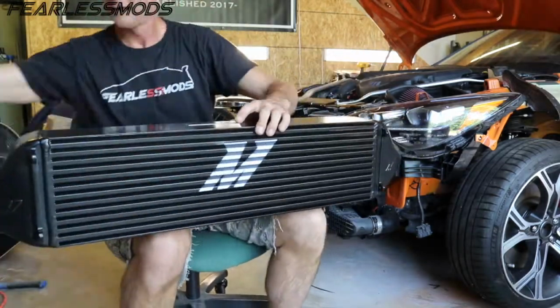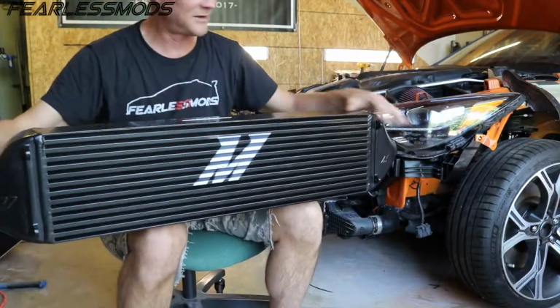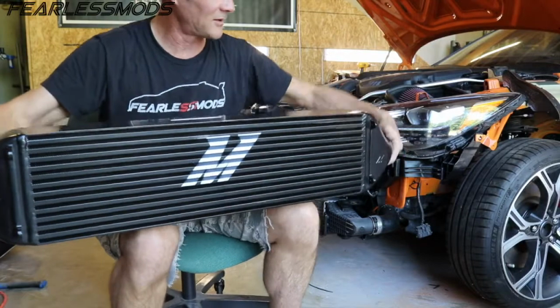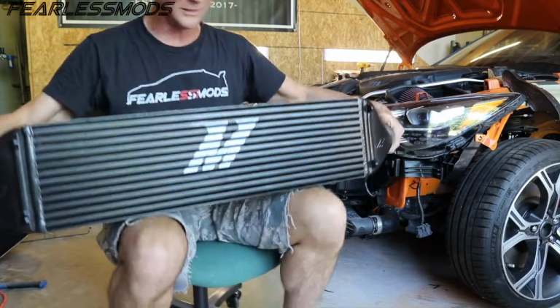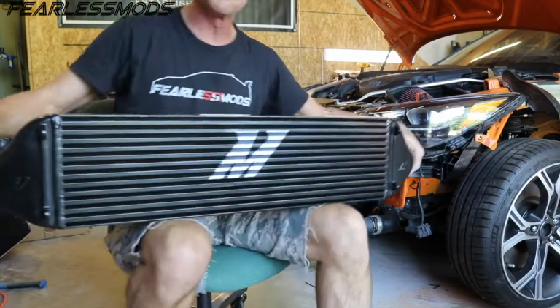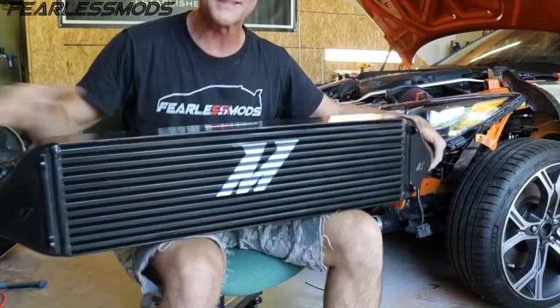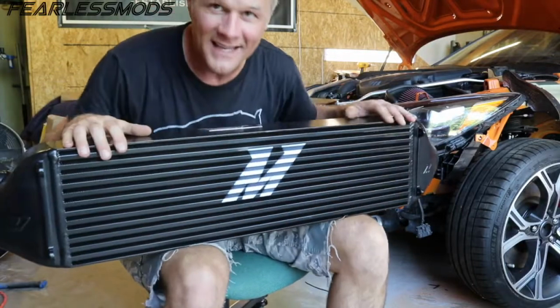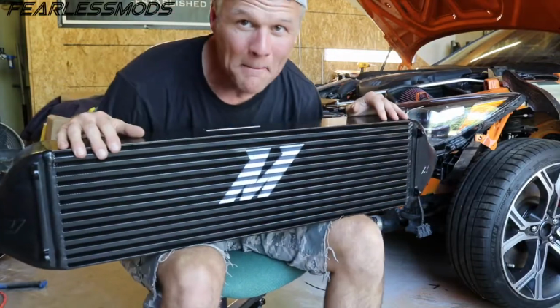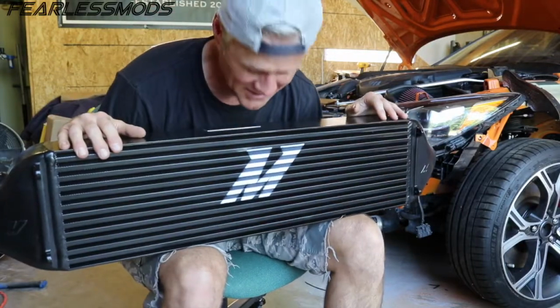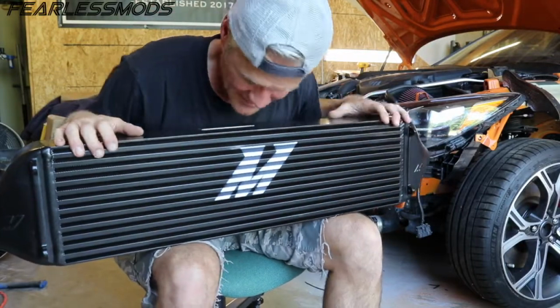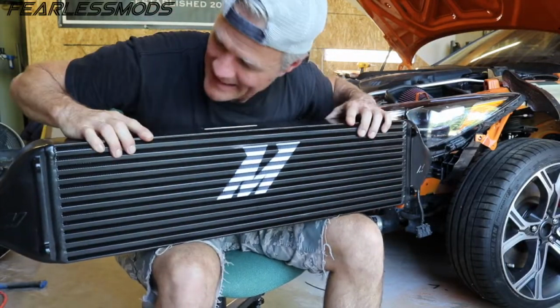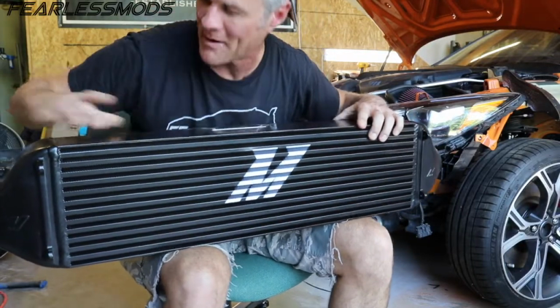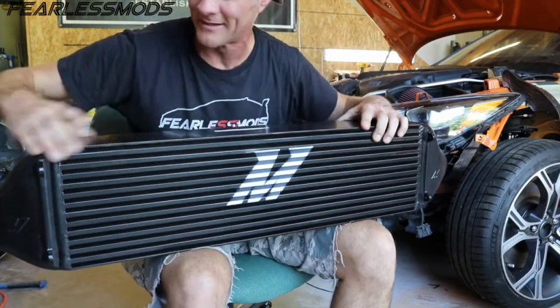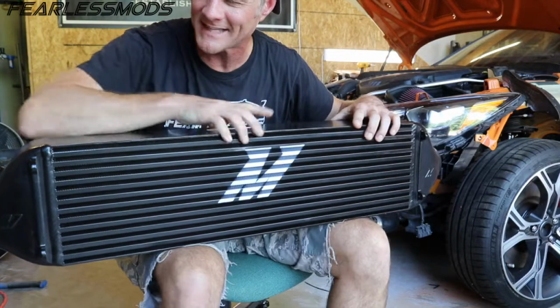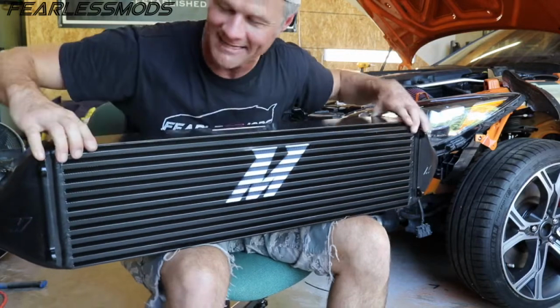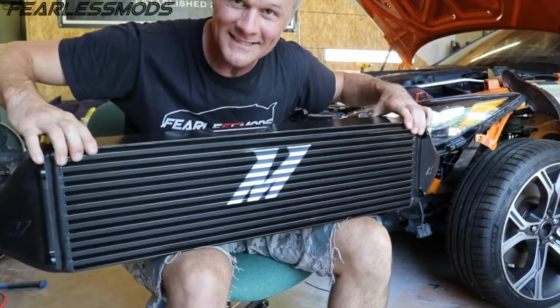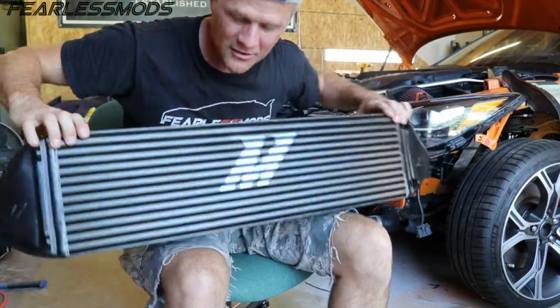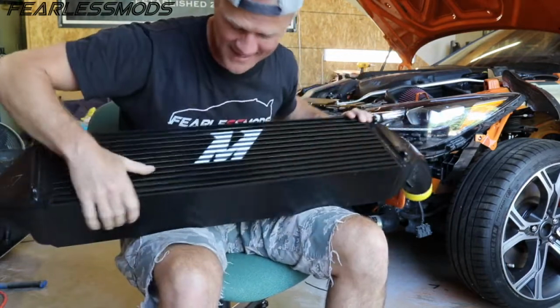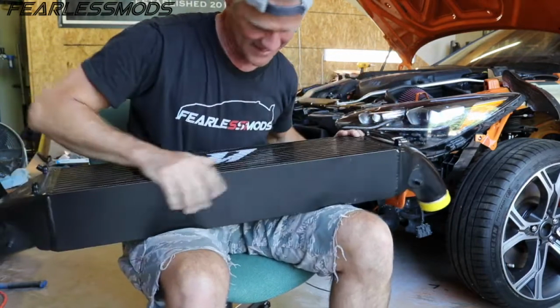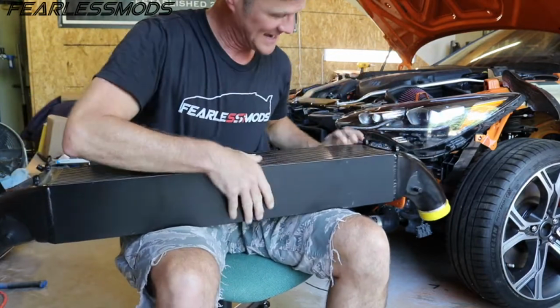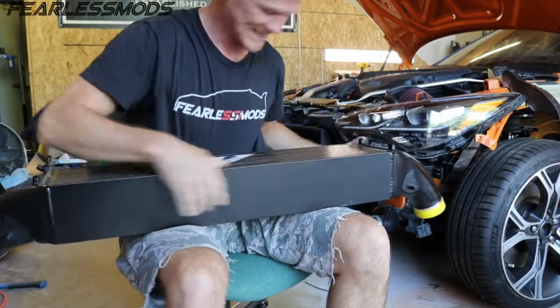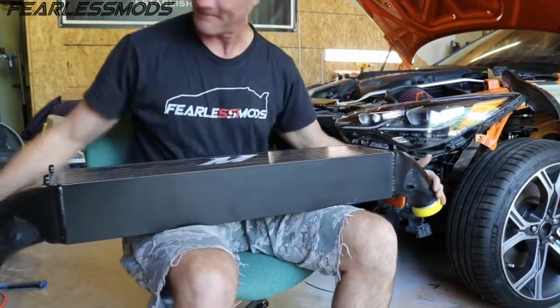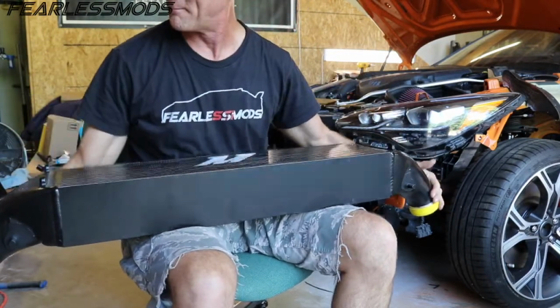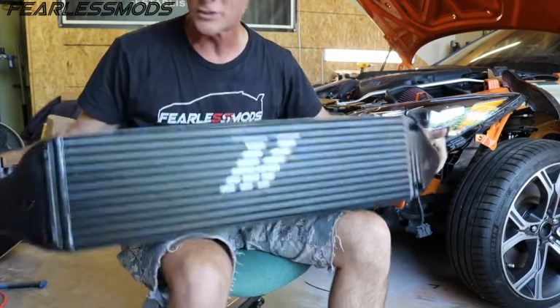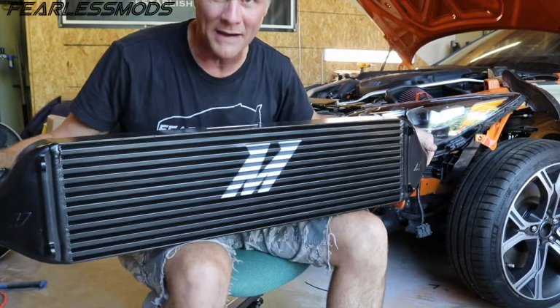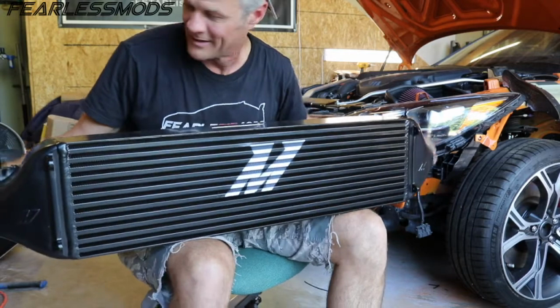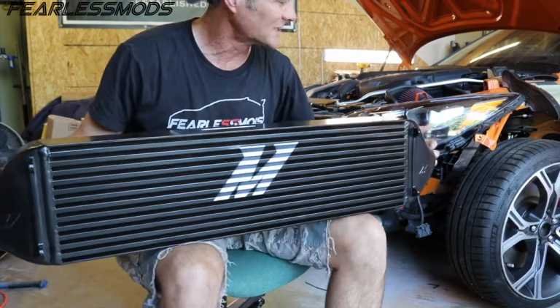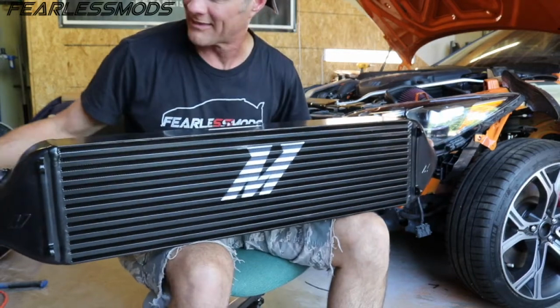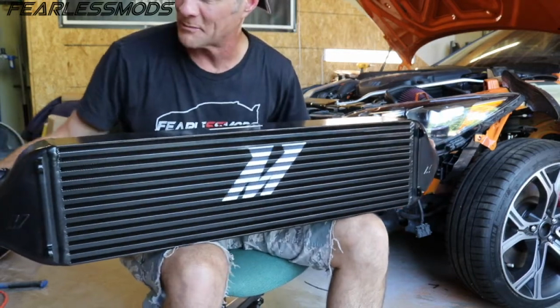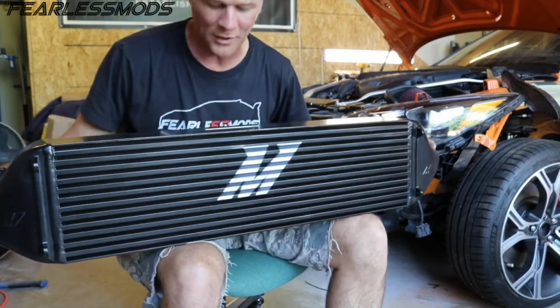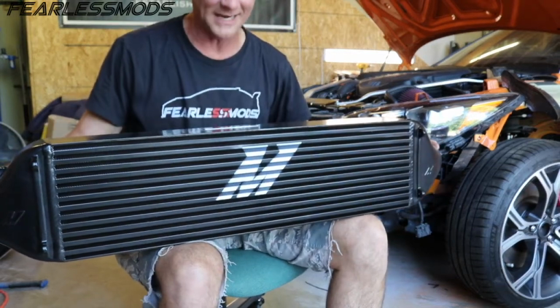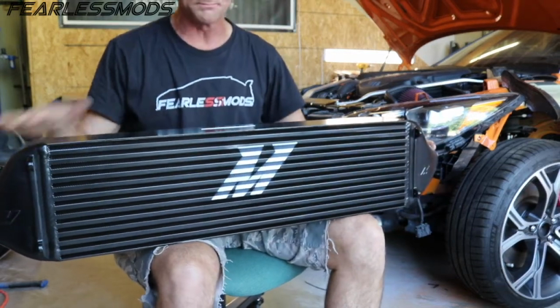And there you have it. Holy smokes, this thing is a monster. It's got thickness, girth, height, and amazing cooling power. I just want to thank Mishimoto for helping us out with this build.